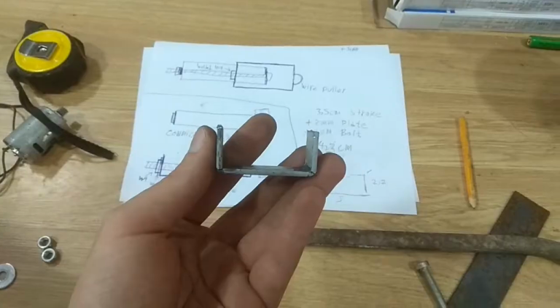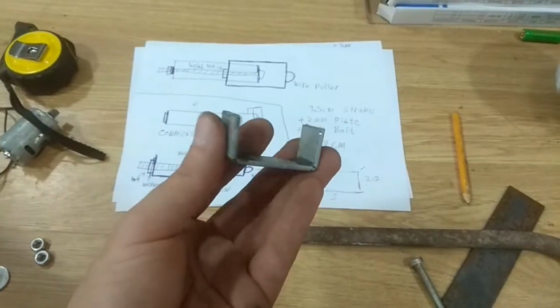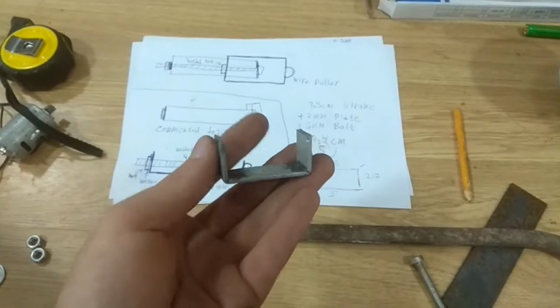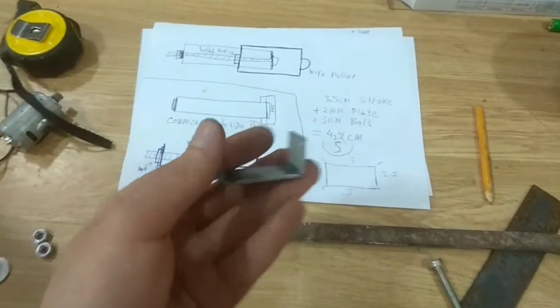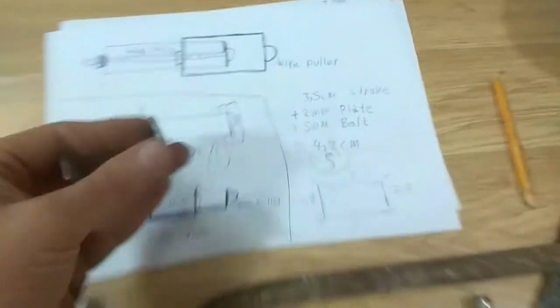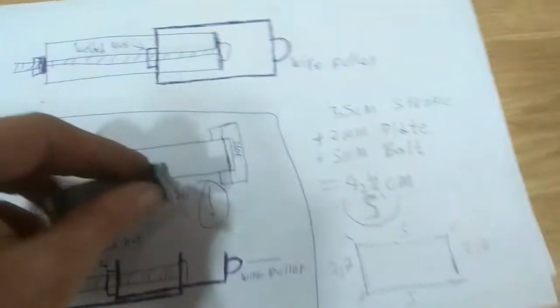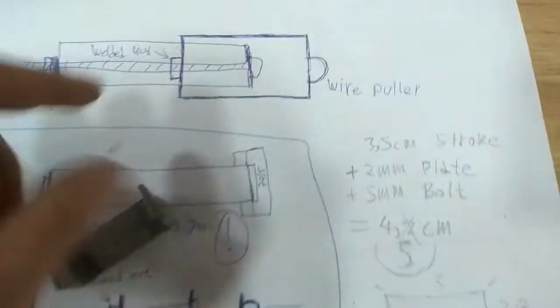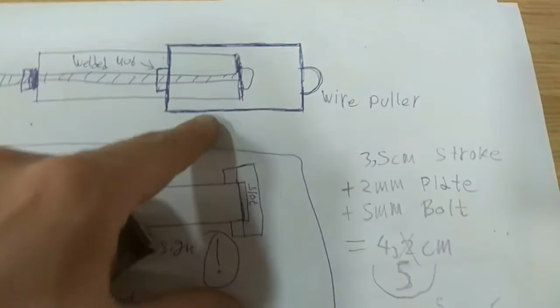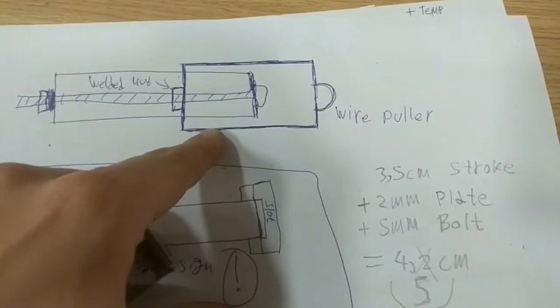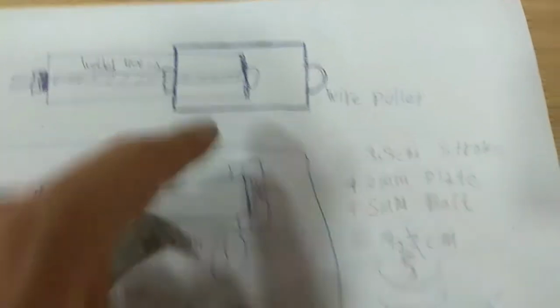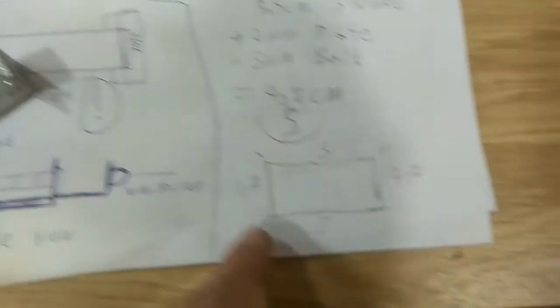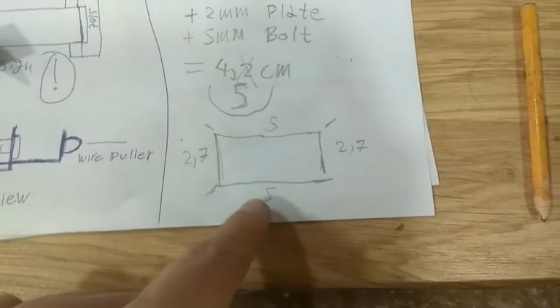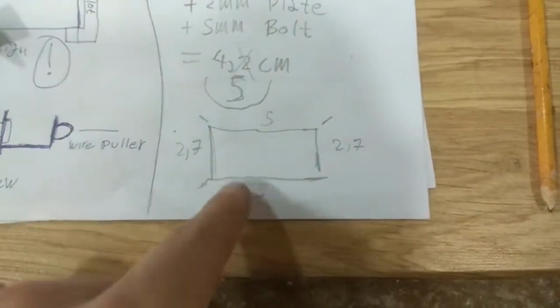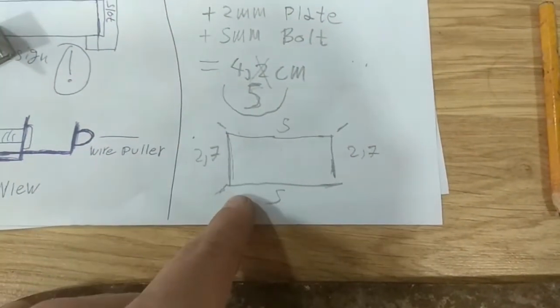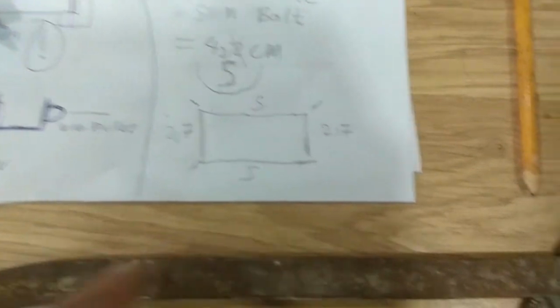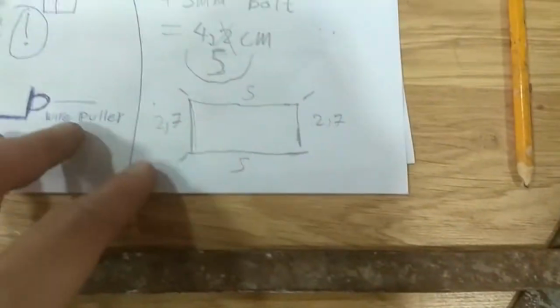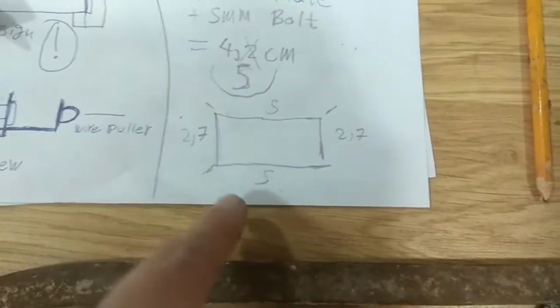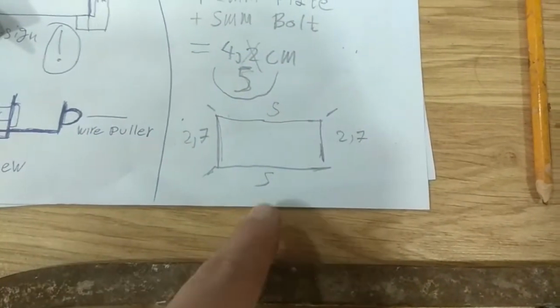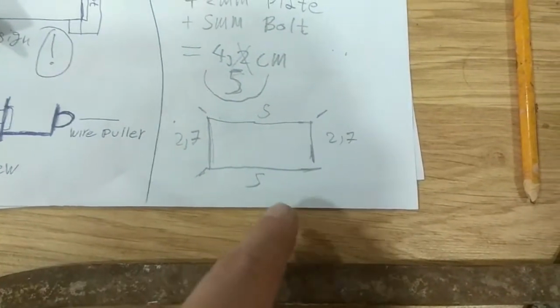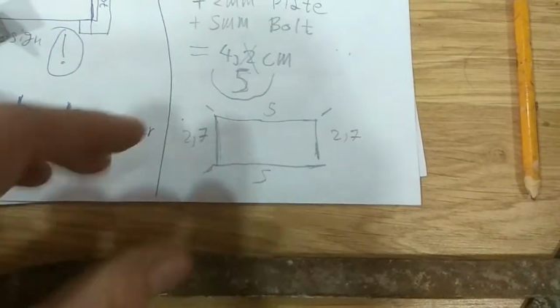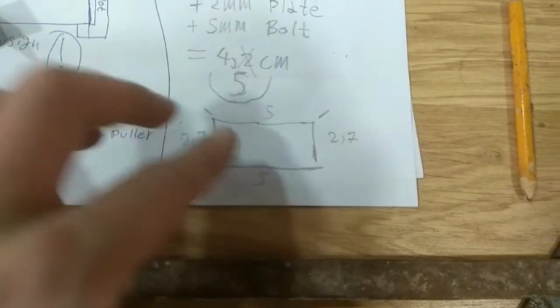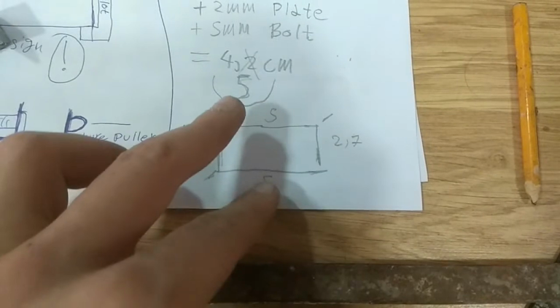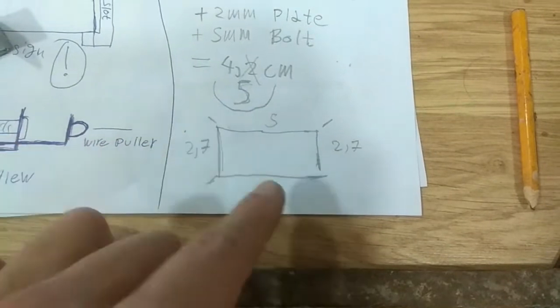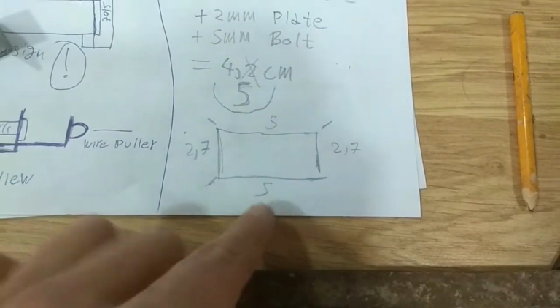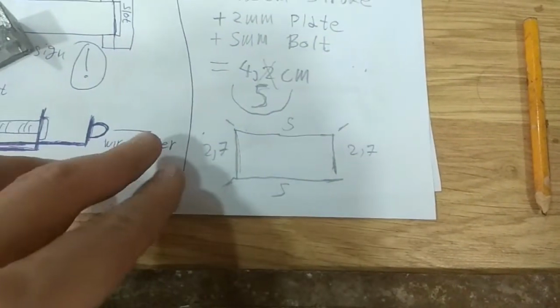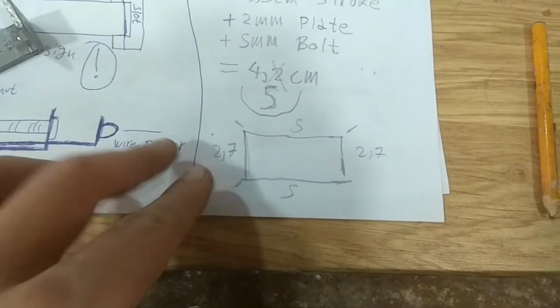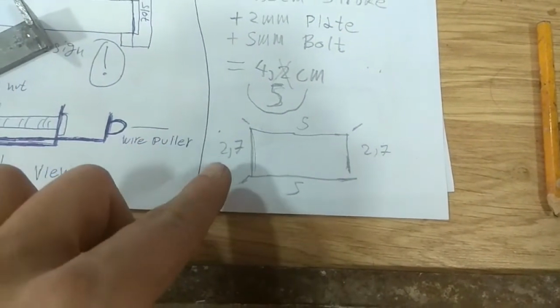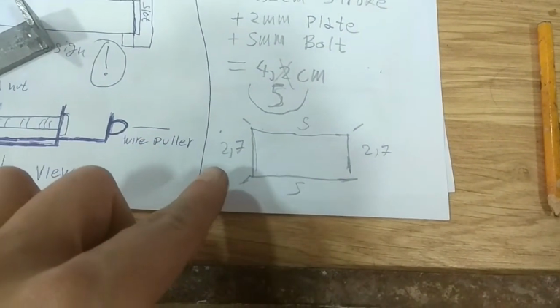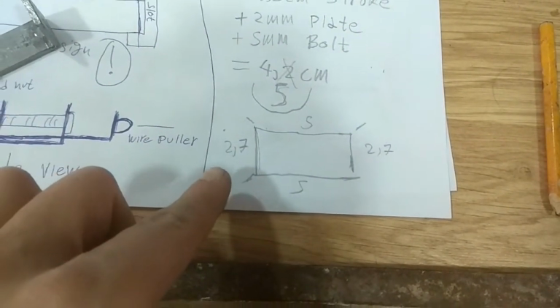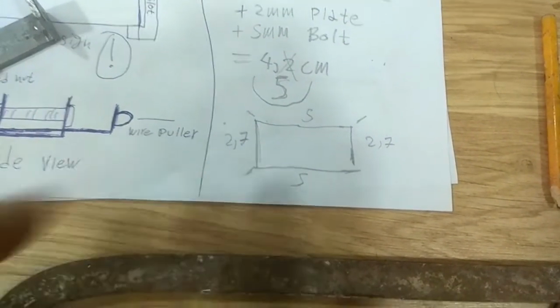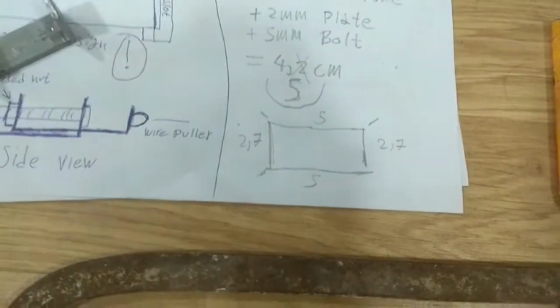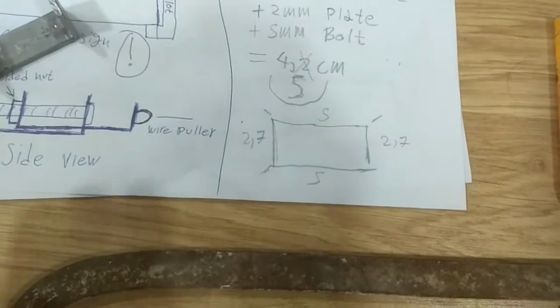Alright, I made the chassis and I'm now ready to make the actuating part, which is going to be this one here. For my stroke I figured out that I need 2 sides of 5cm and 2 that are going to be 2.7cm wide.